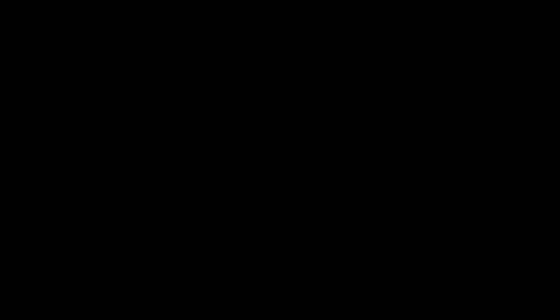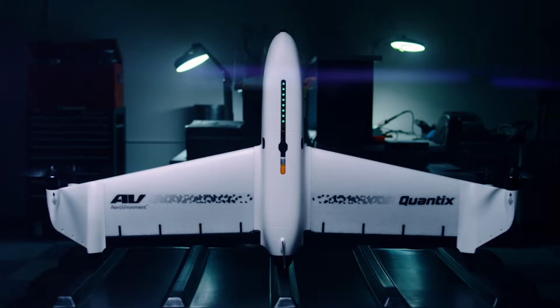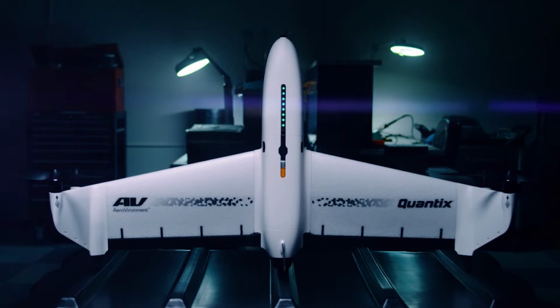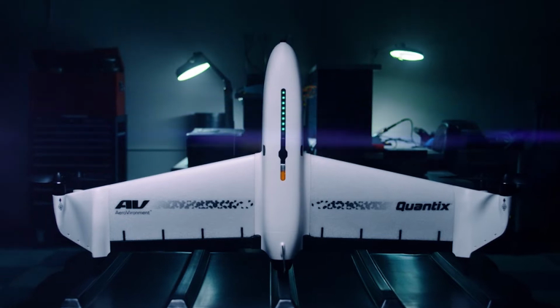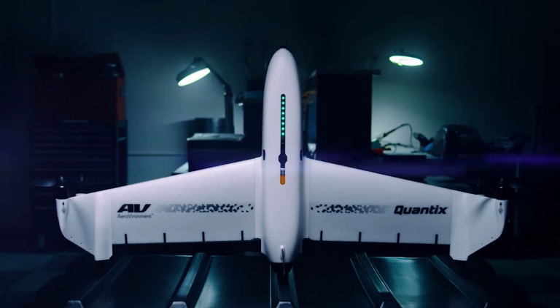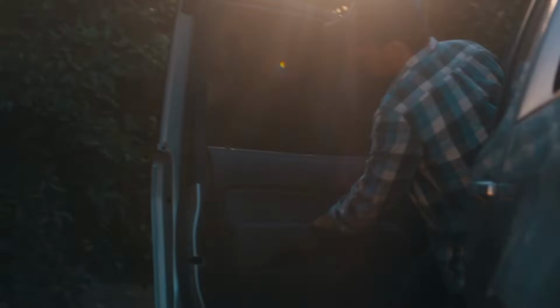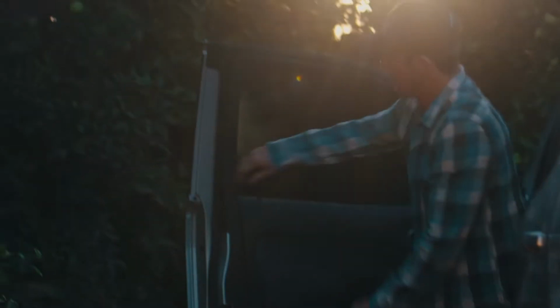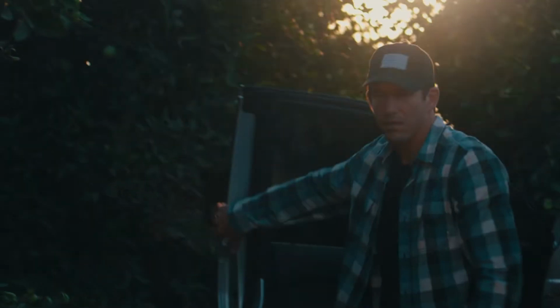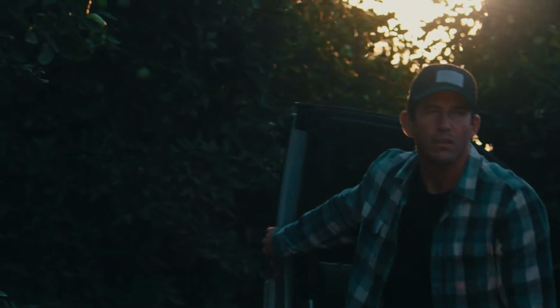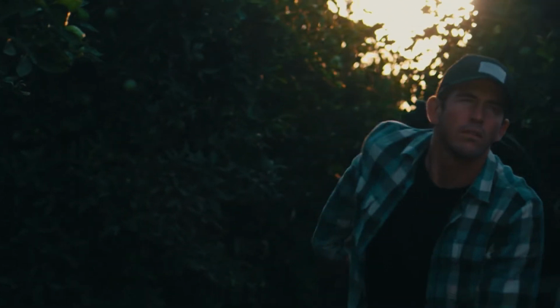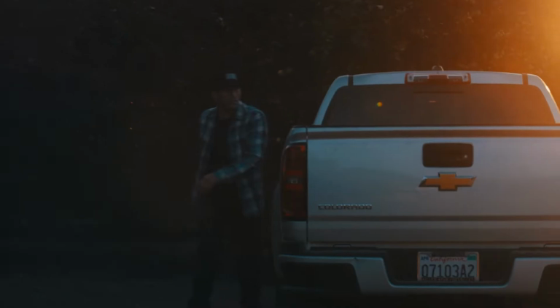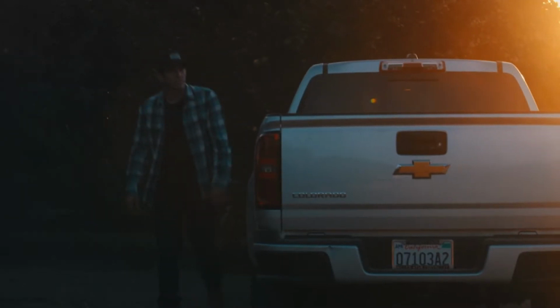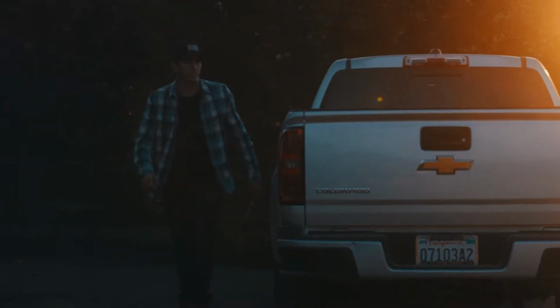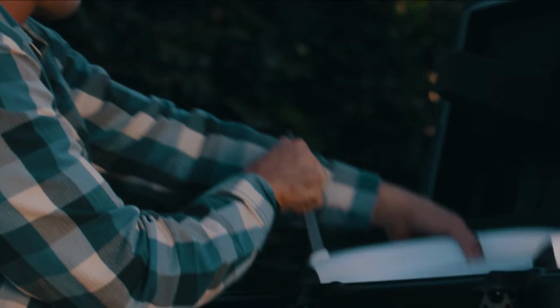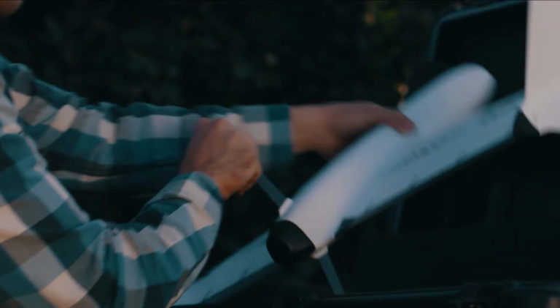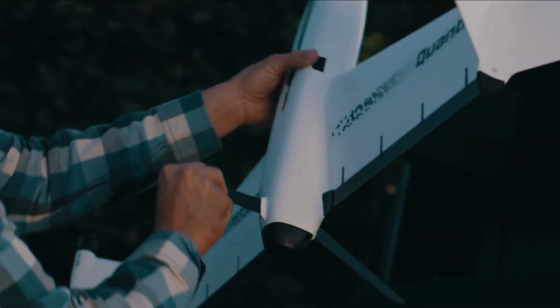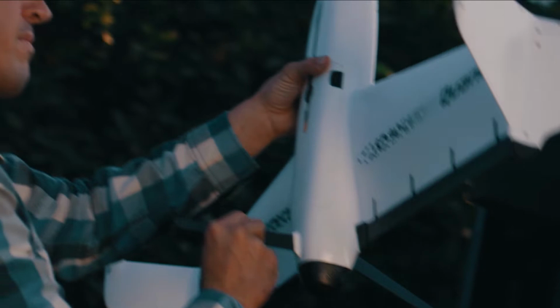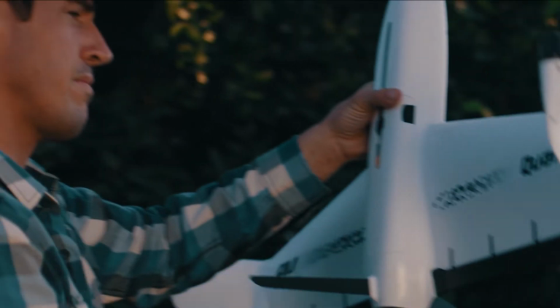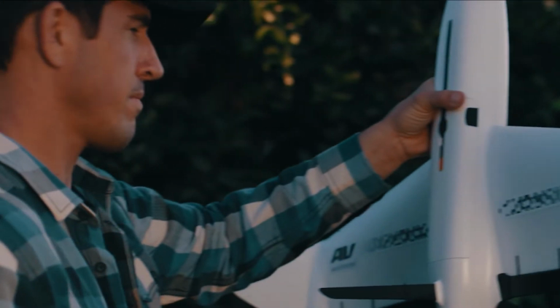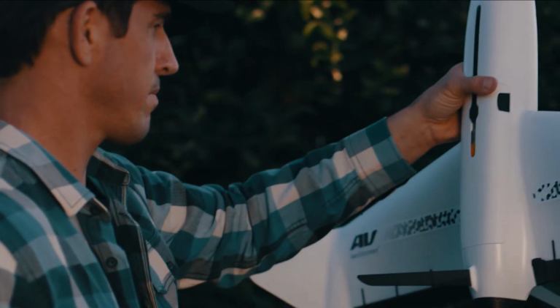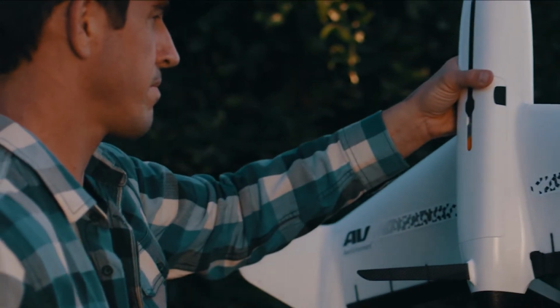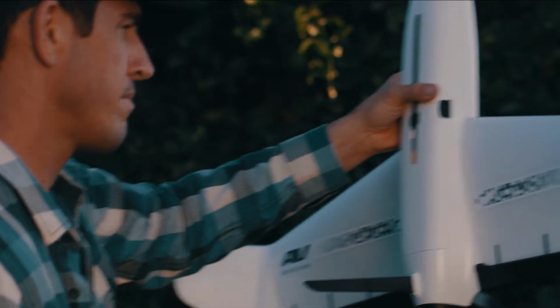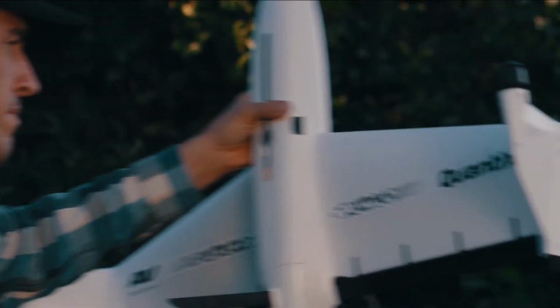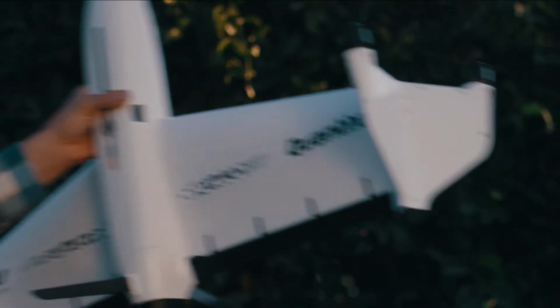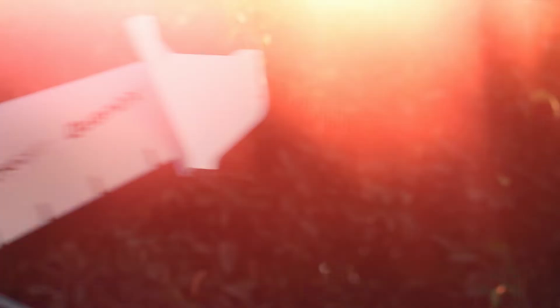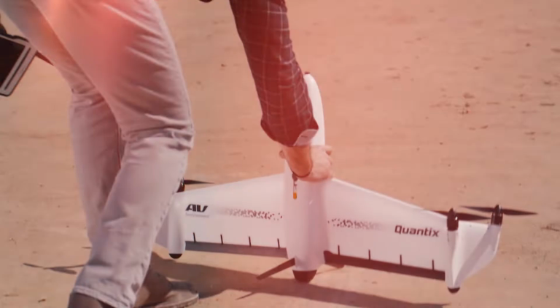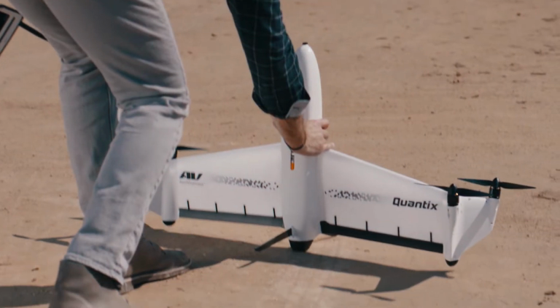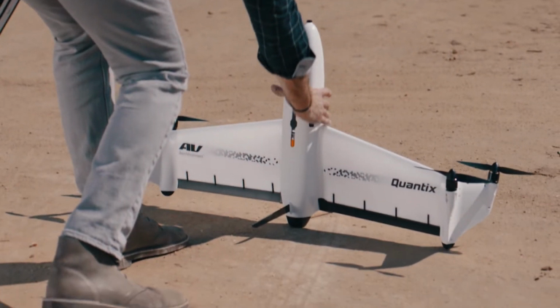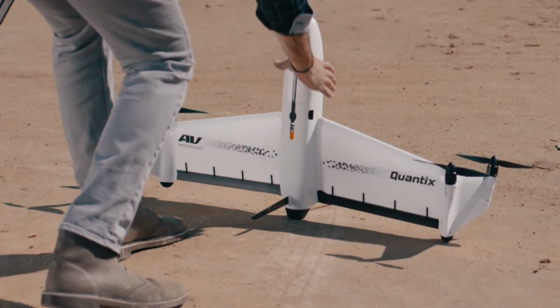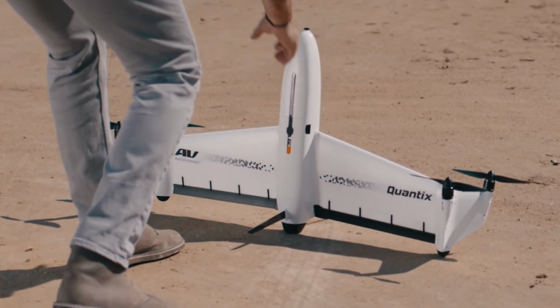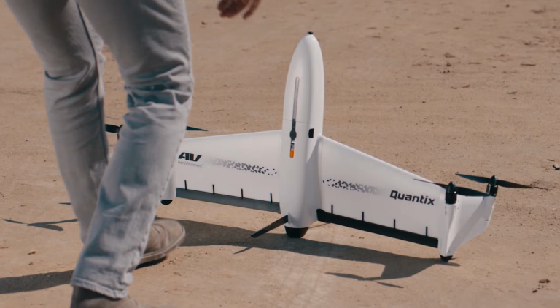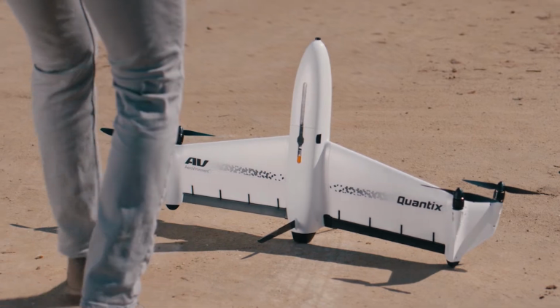Introducing Quantix. Designed and developed in America for professional growers, delivering on-demand field intelligence, enabling confident decision-making, saving time and money.